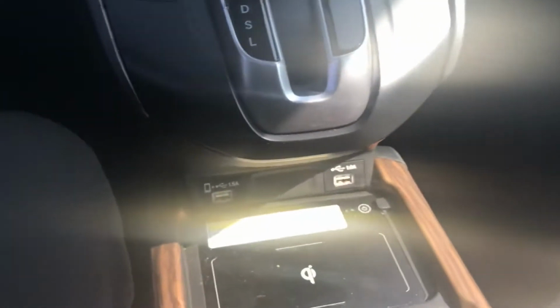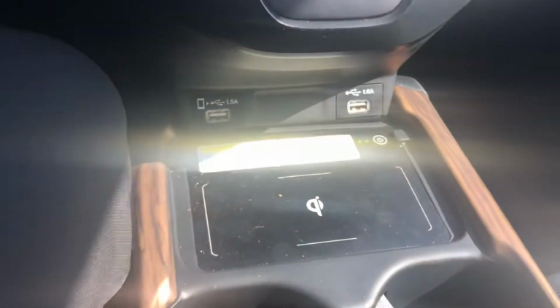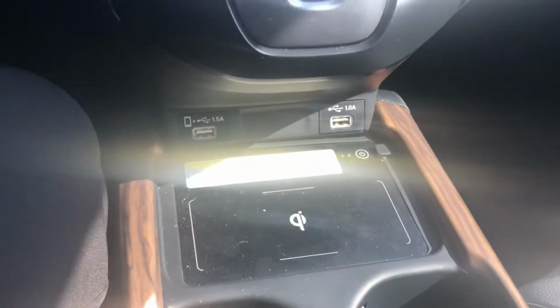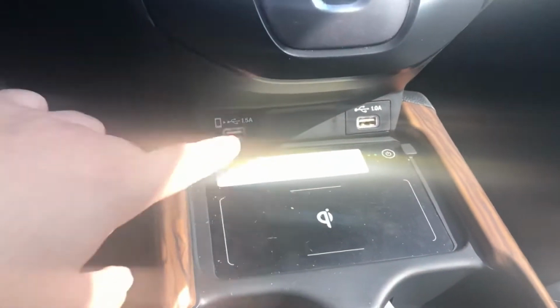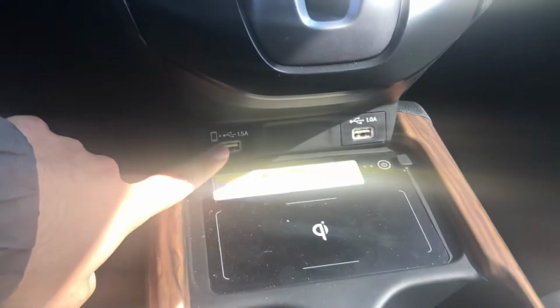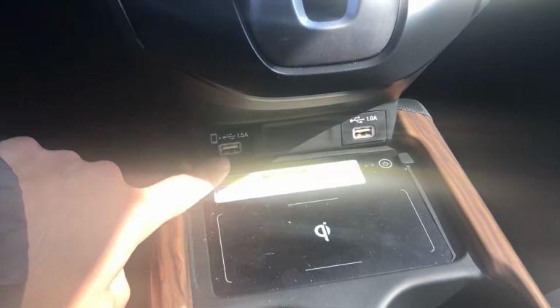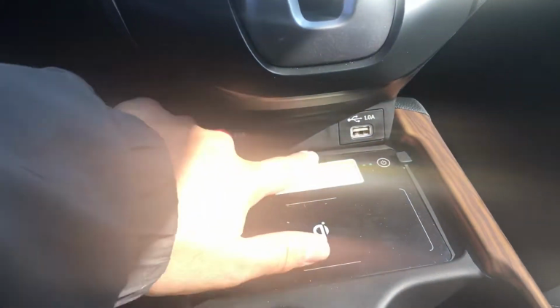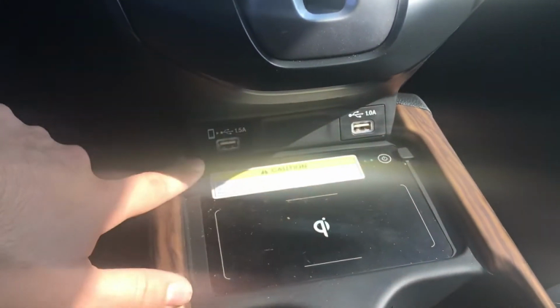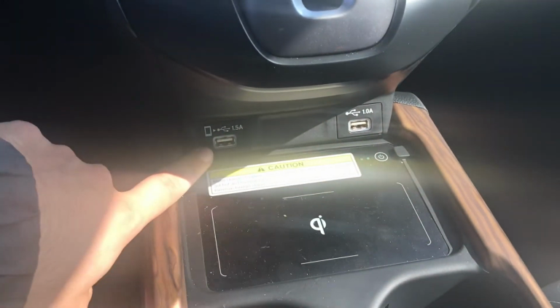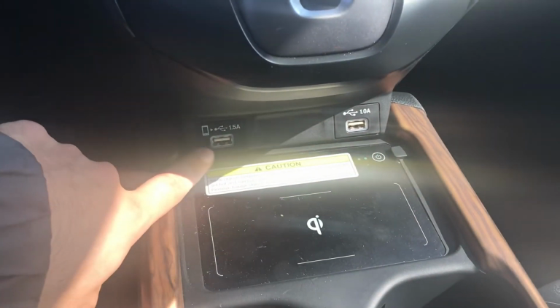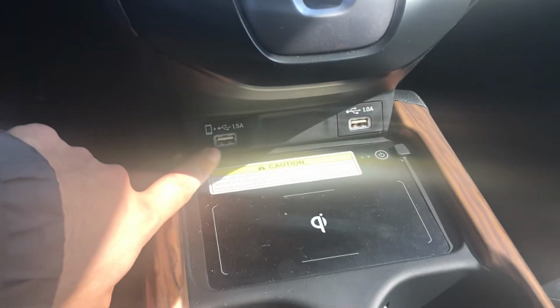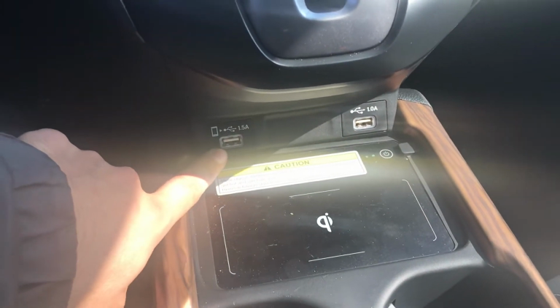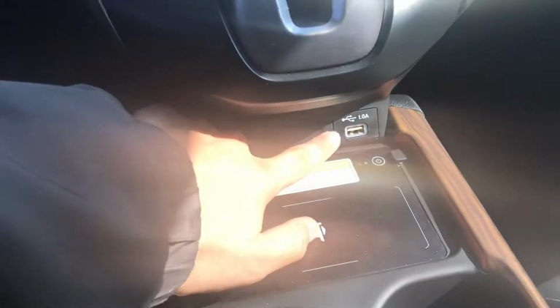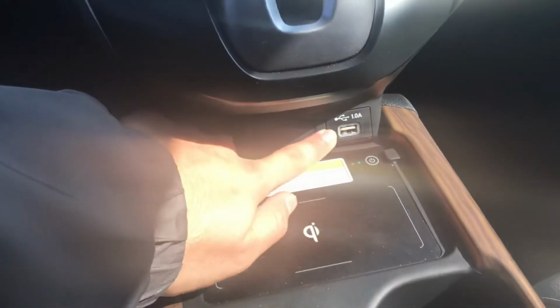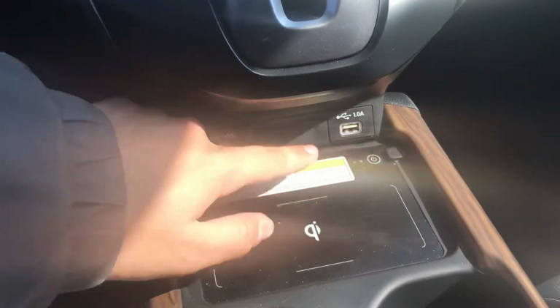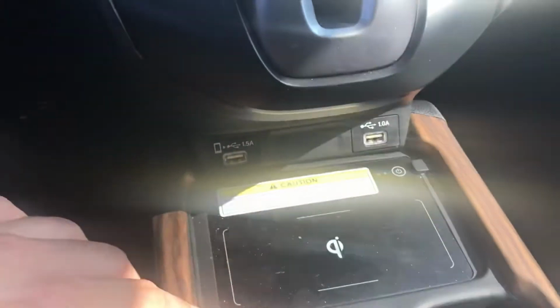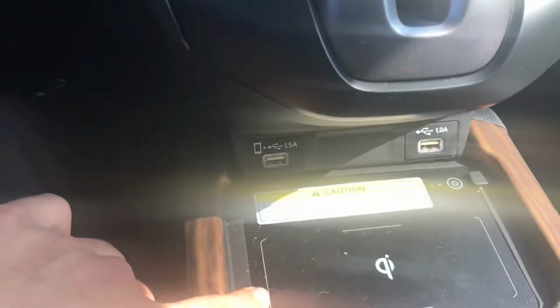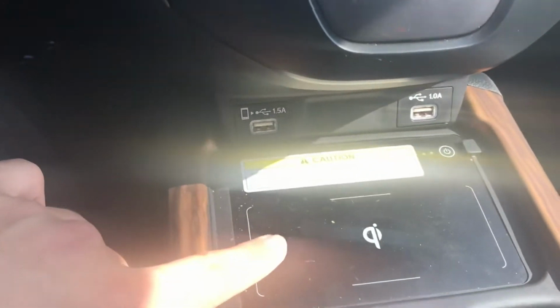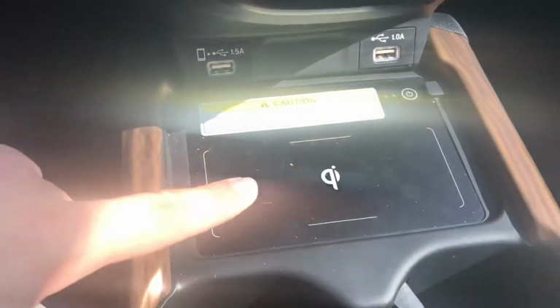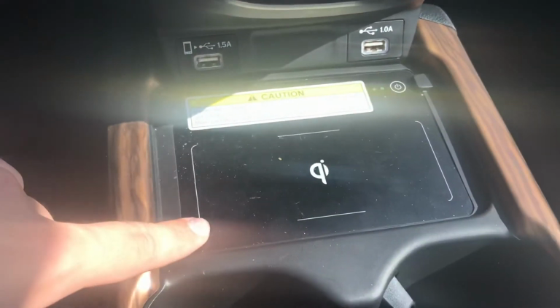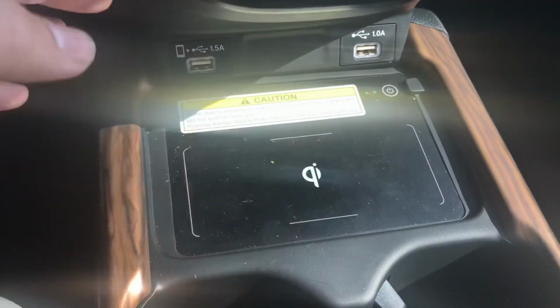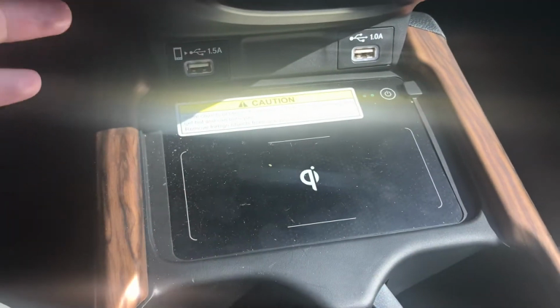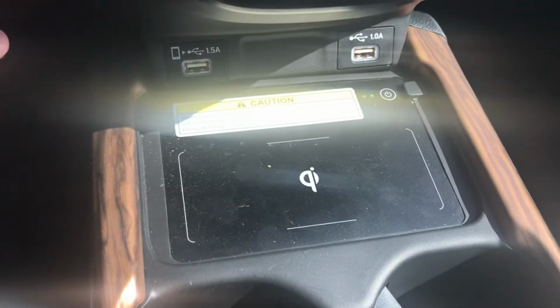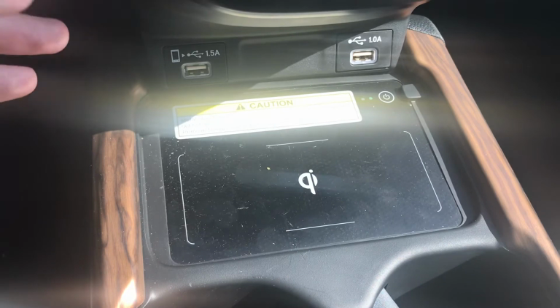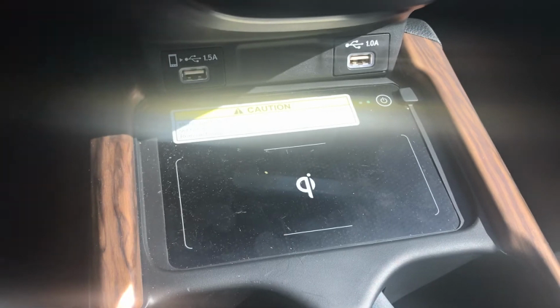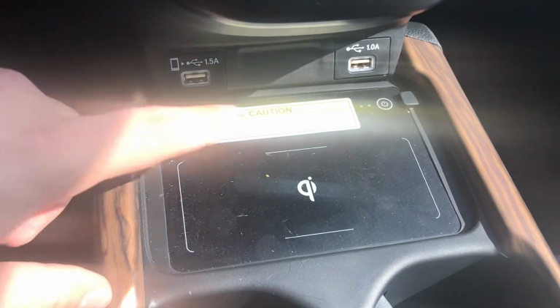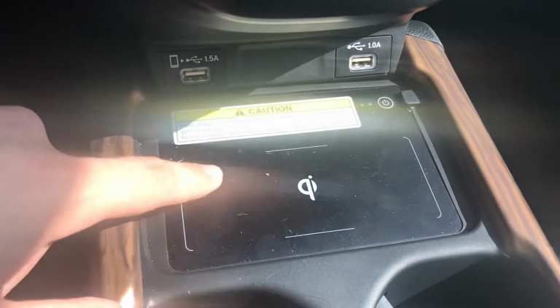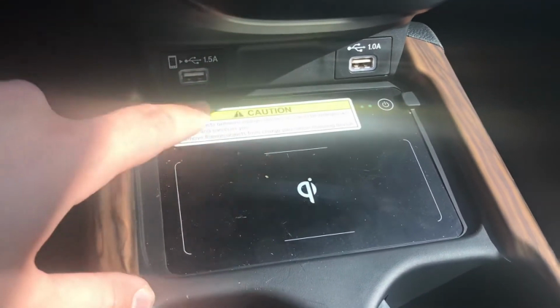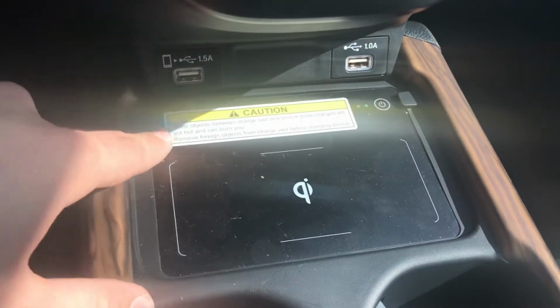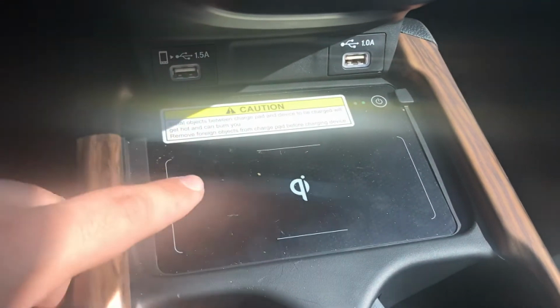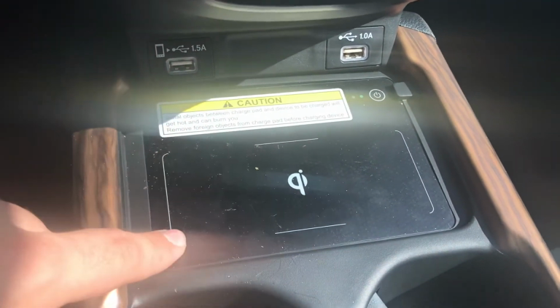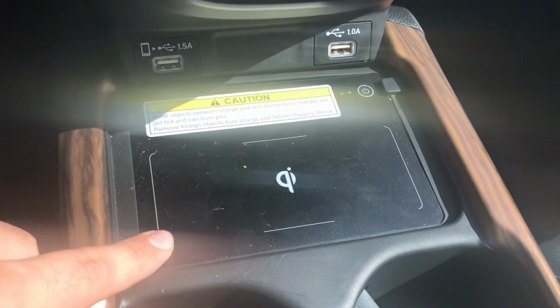At the bottom here you'll have your two charging ports — this one is for Apple CarPlay and will charge your device, and this one is just for charging. You also have a wireless charging pad here, so if you have an iPhone or Android device that is Qi charging capable, this will be able to charge that device.